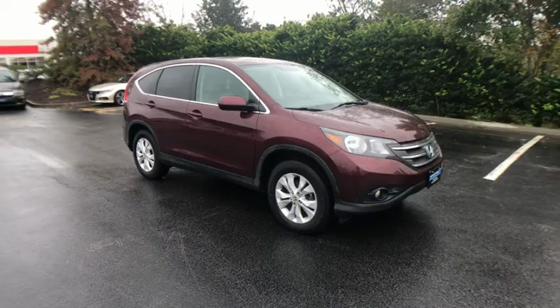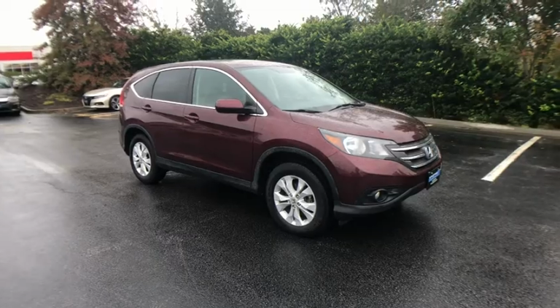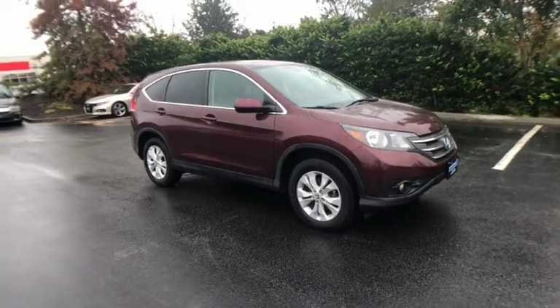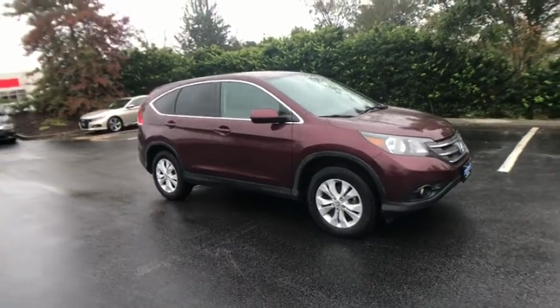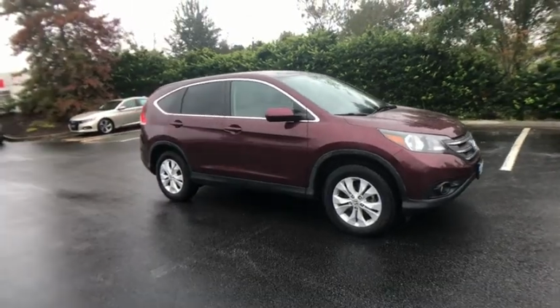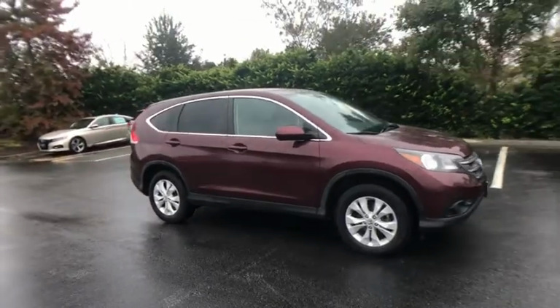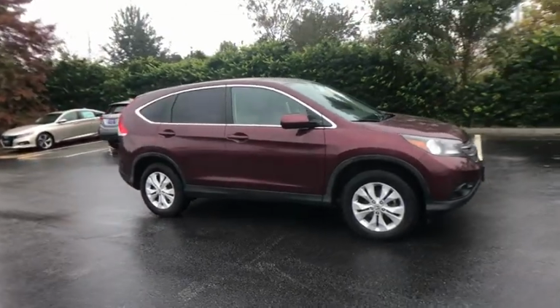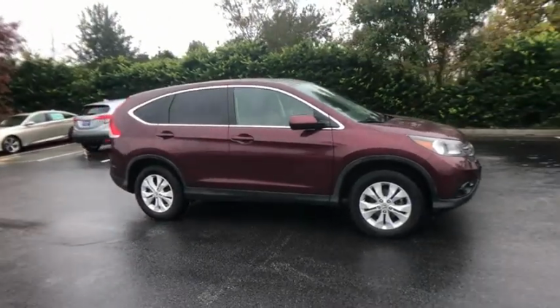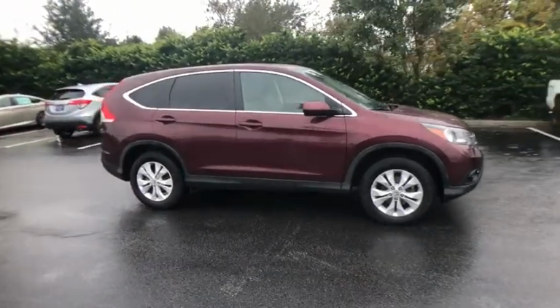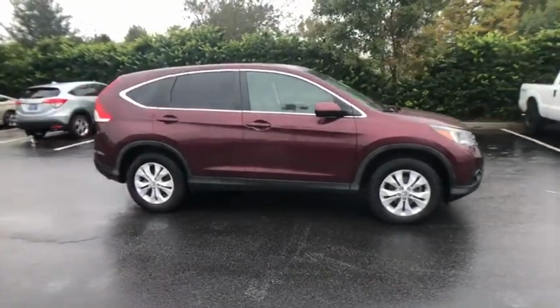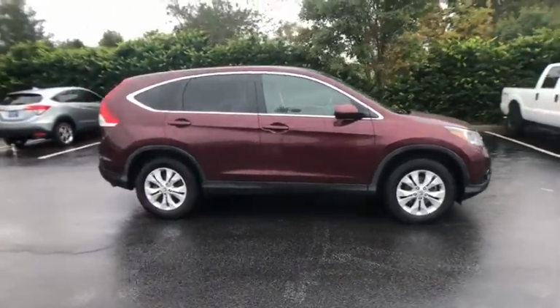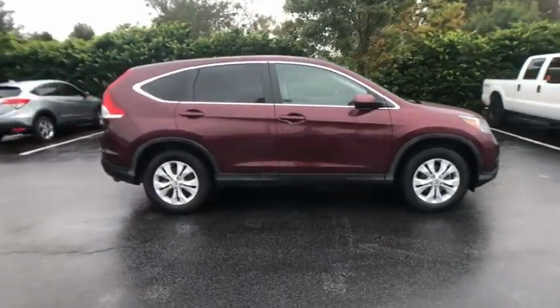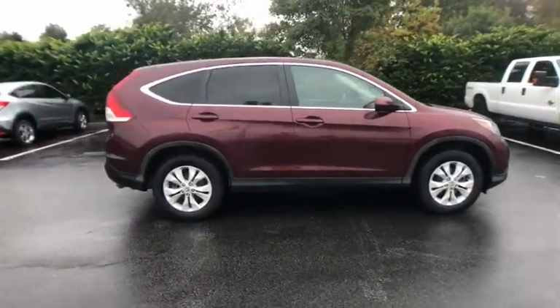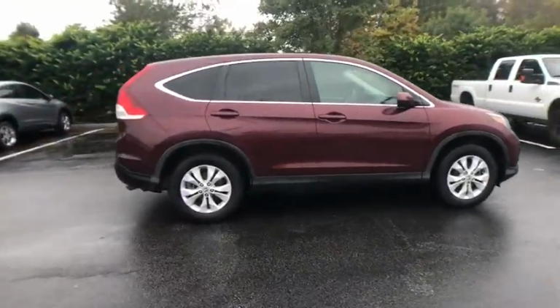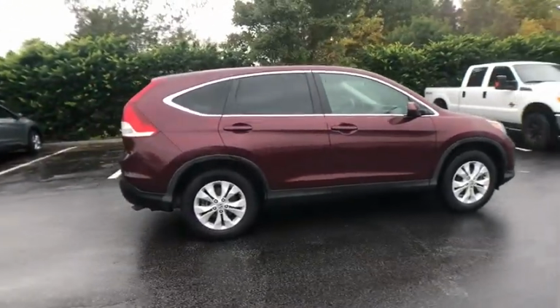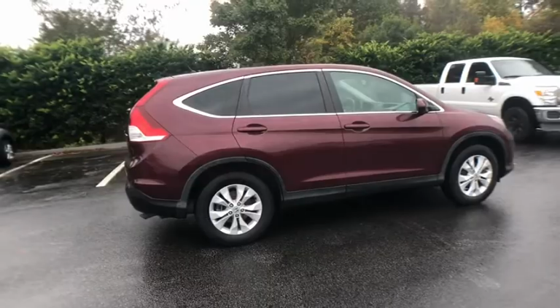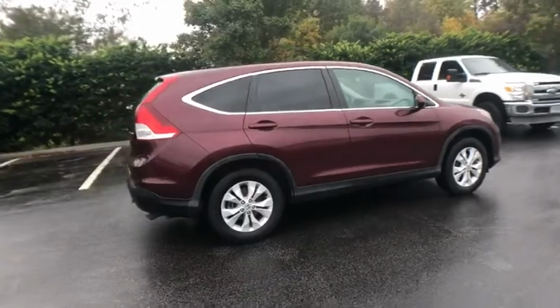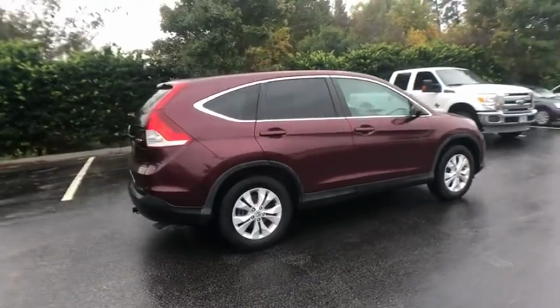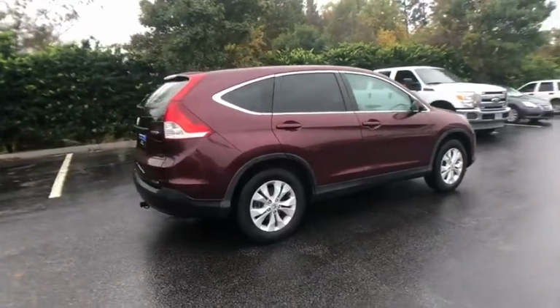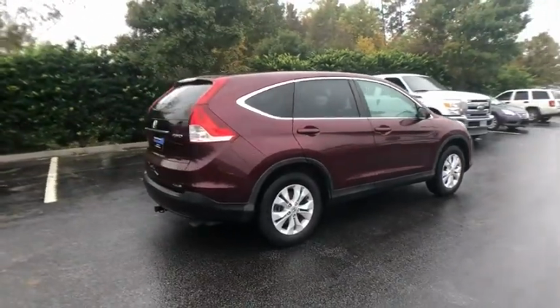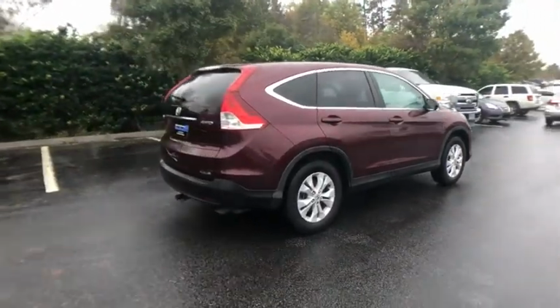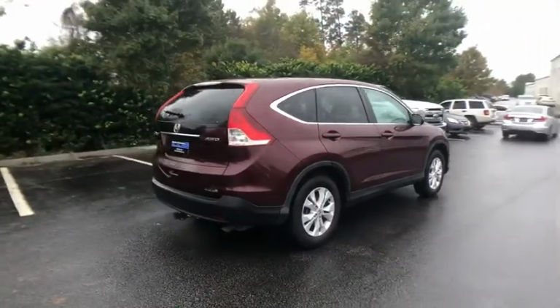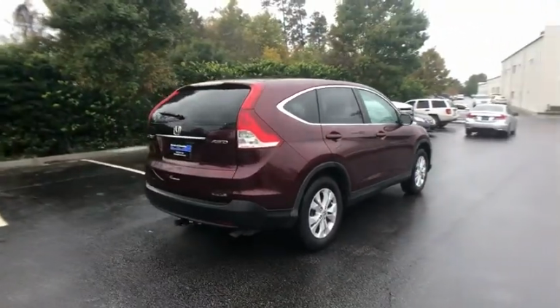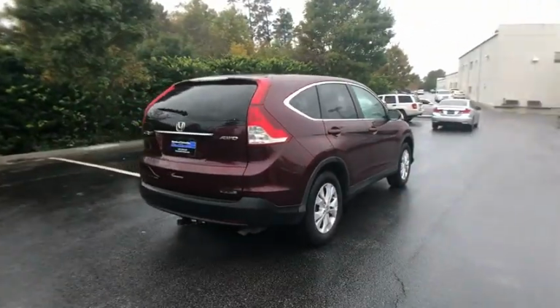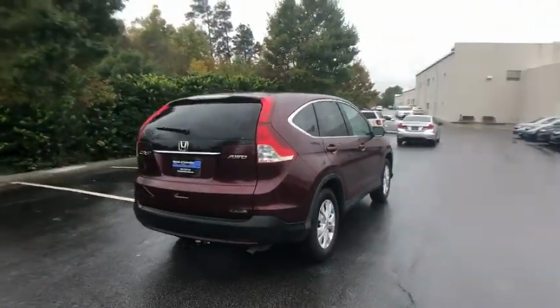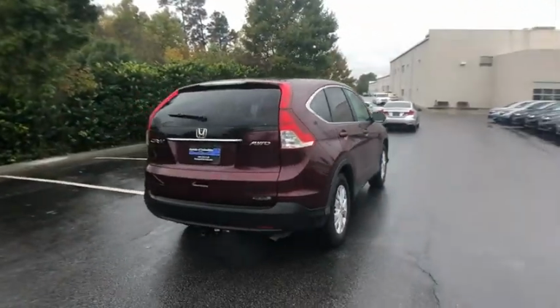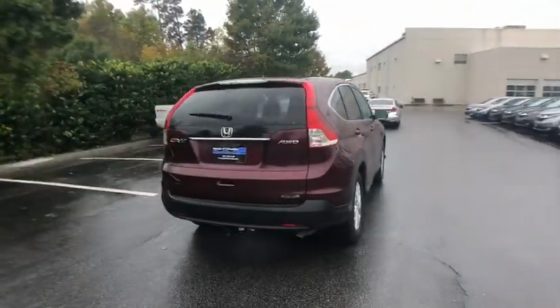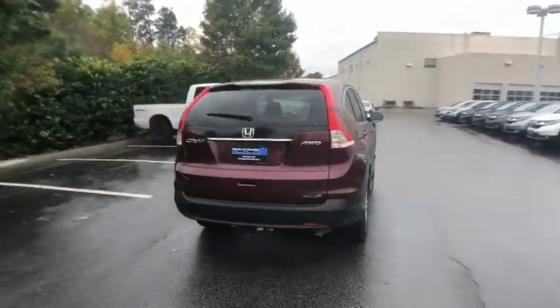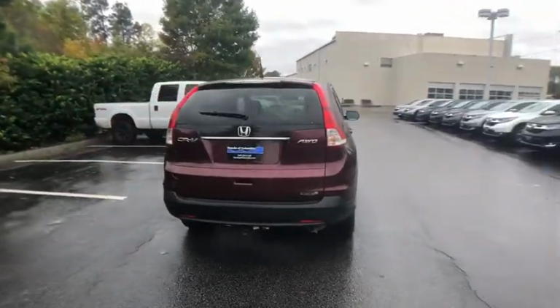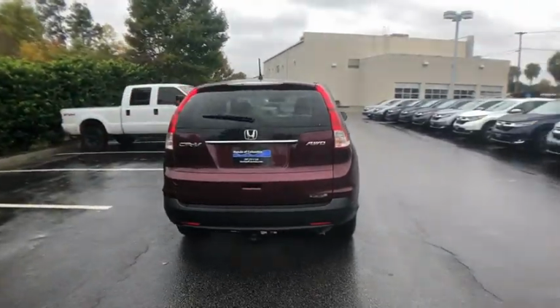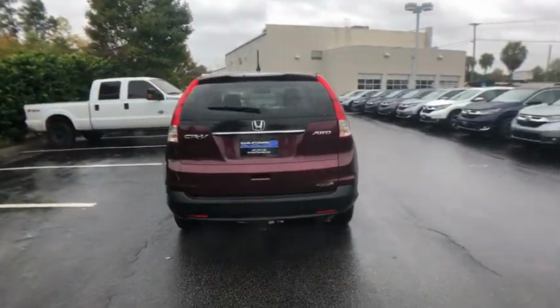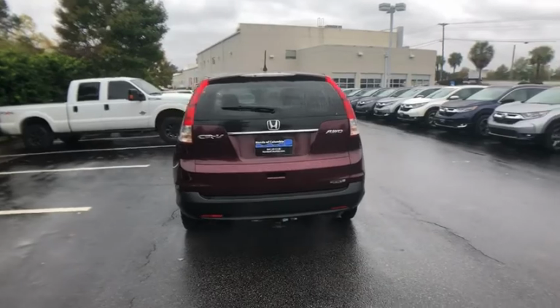The 2014 Honda CR-V — a top recommended vehicle because of its car-like driving manners, good value, cool technology, and comfy interior.